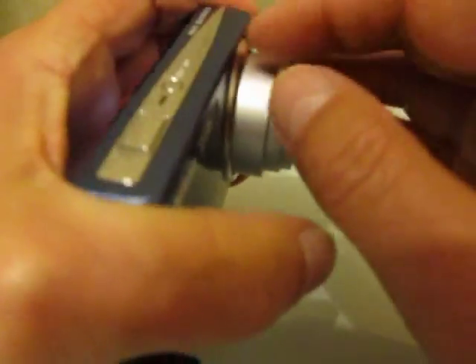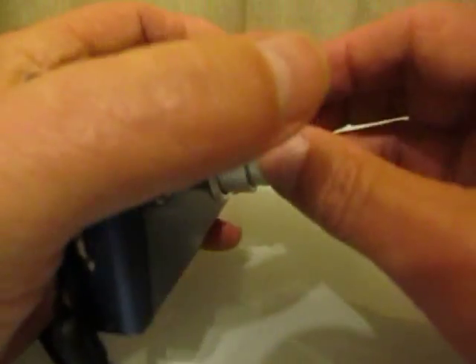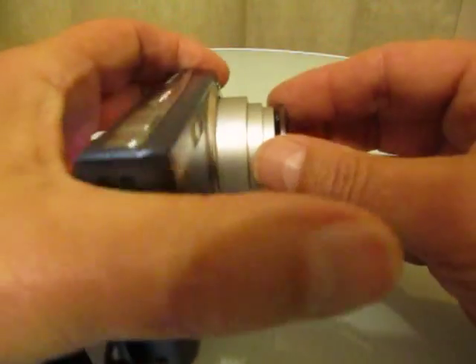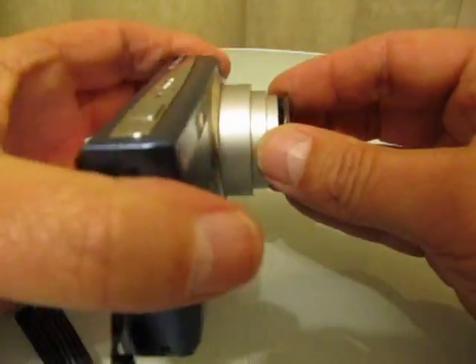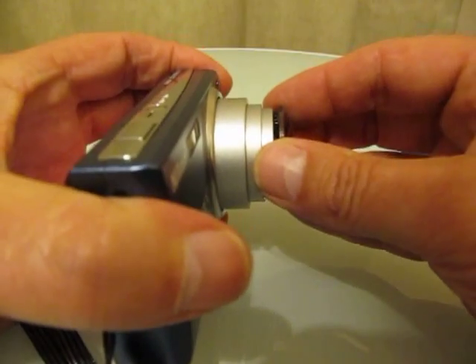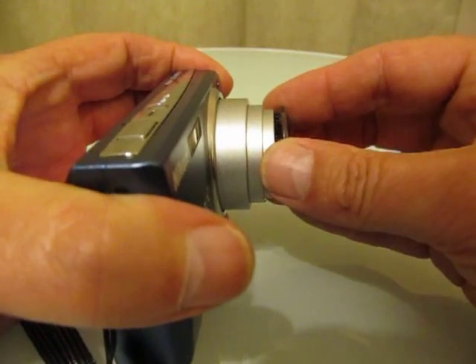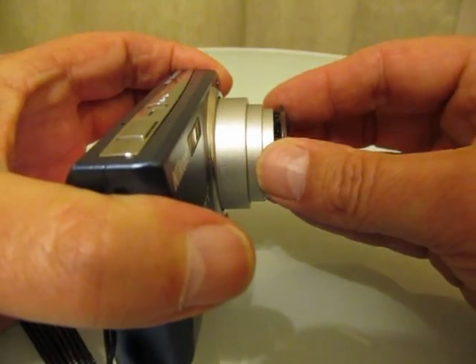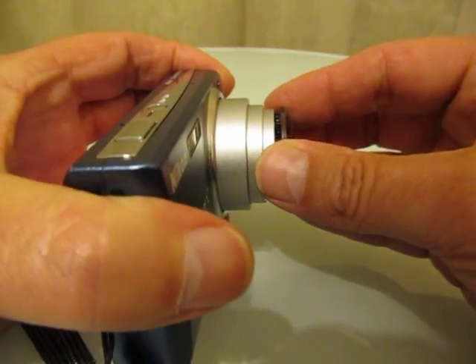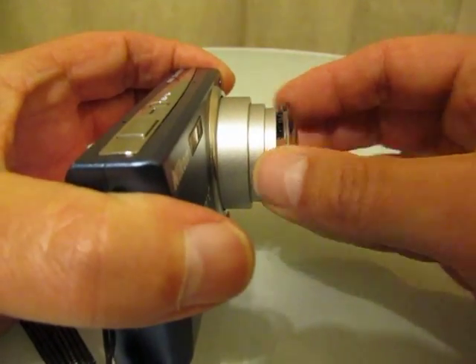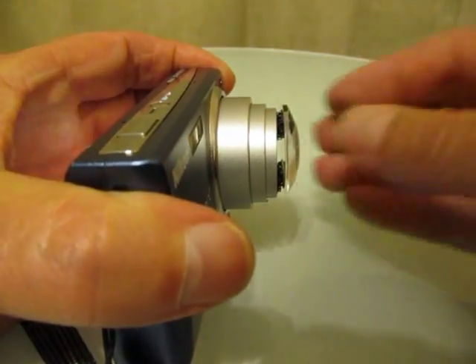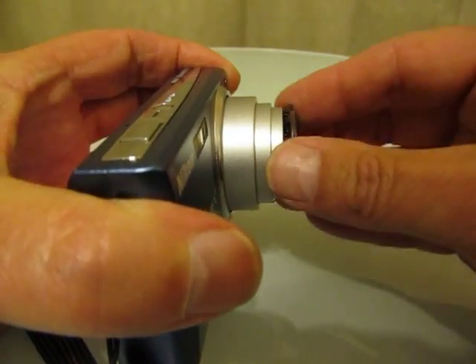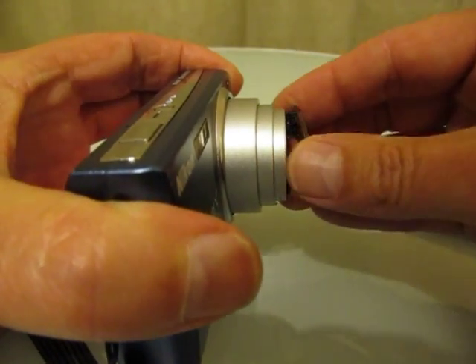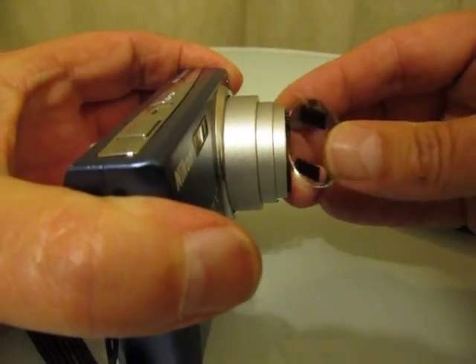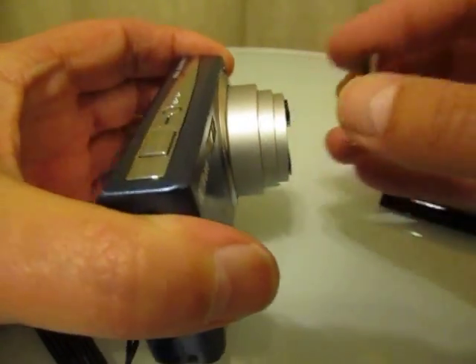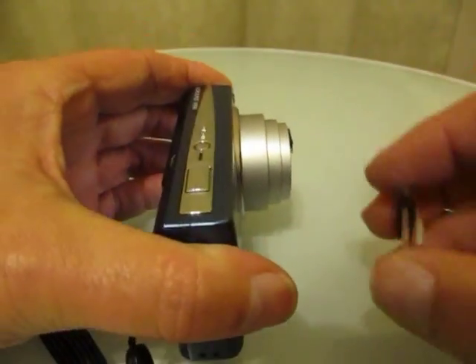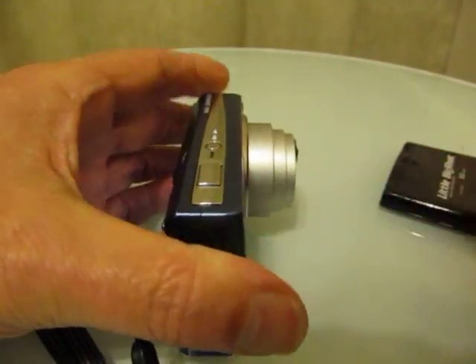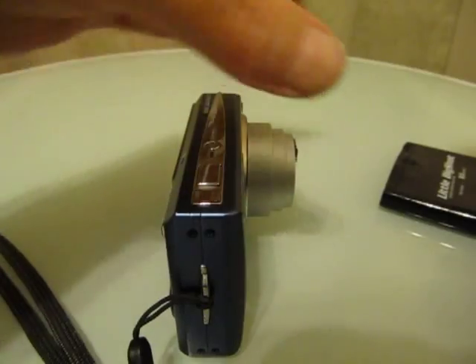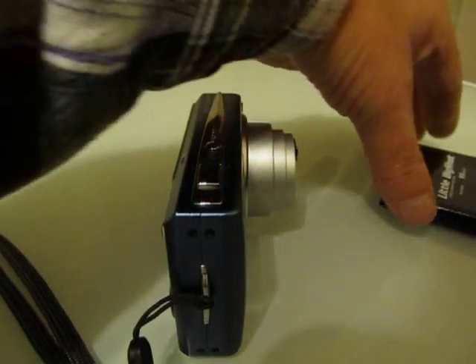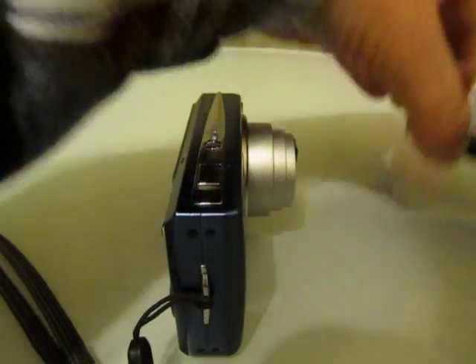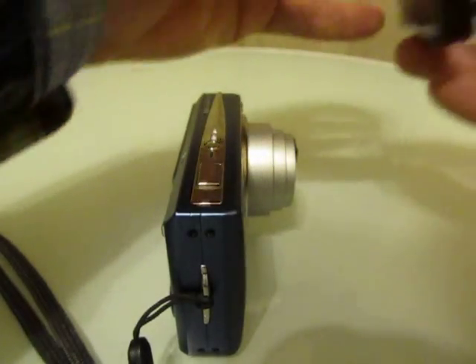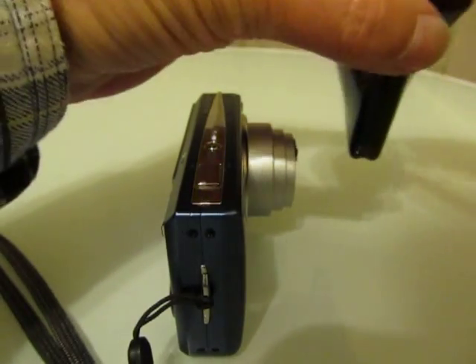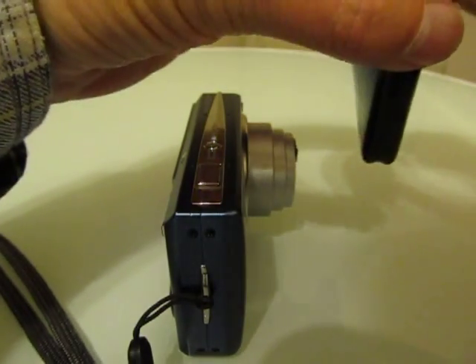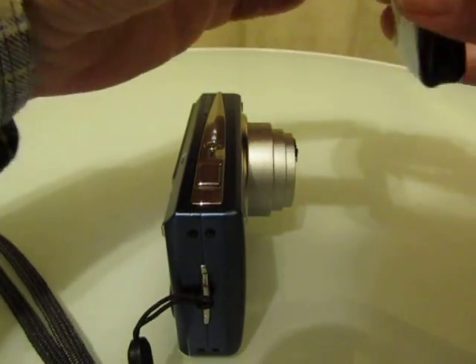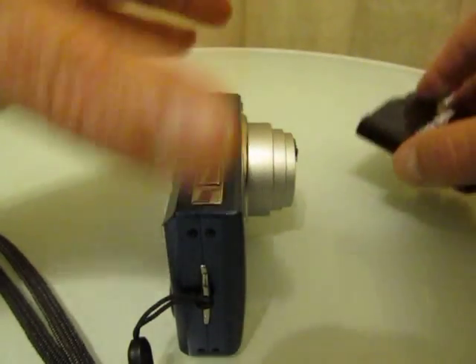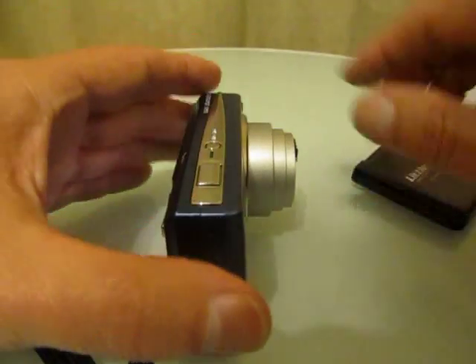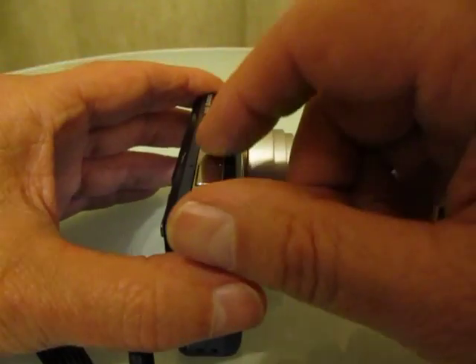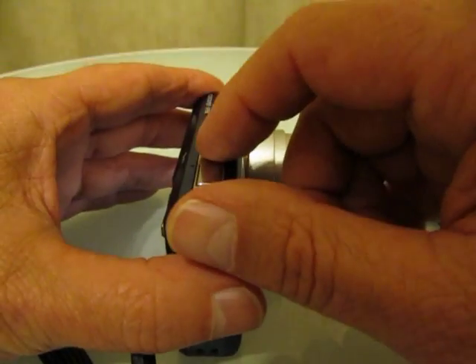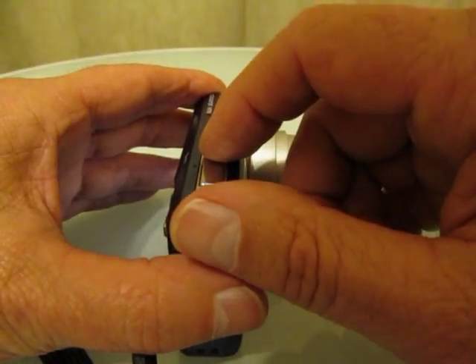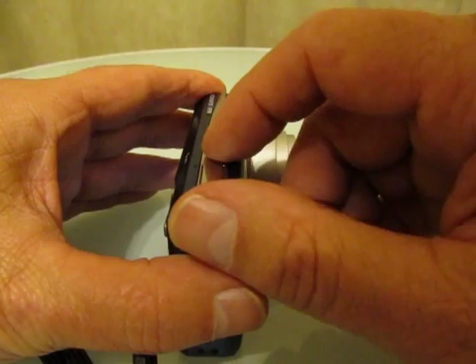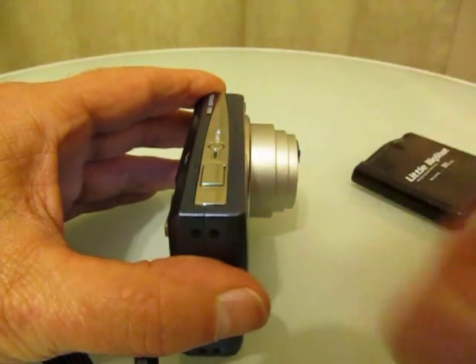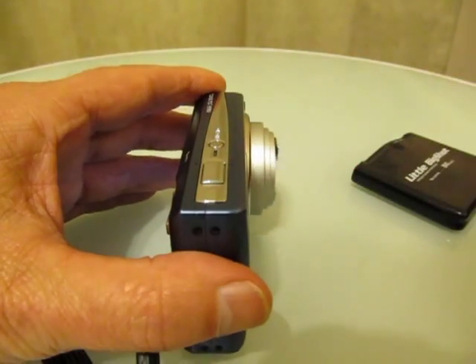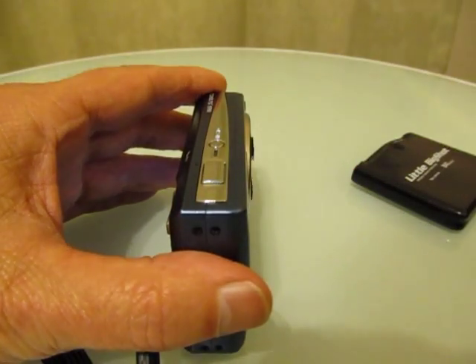When you're done, peel the lens from the camera — never pull it straight out, always peel it off — and put it back in the case. That's it, you've successfully attached LittleBigShot to your camera.